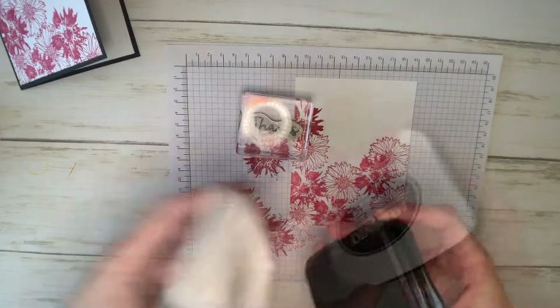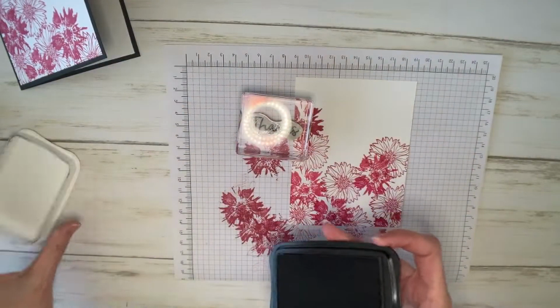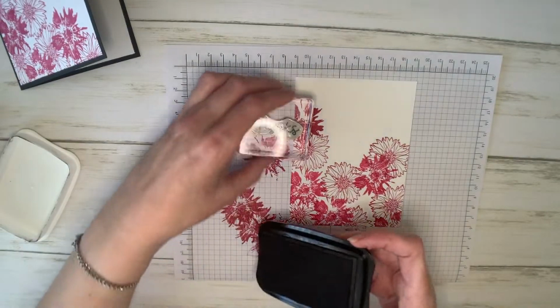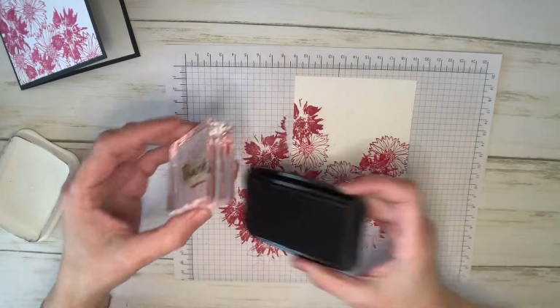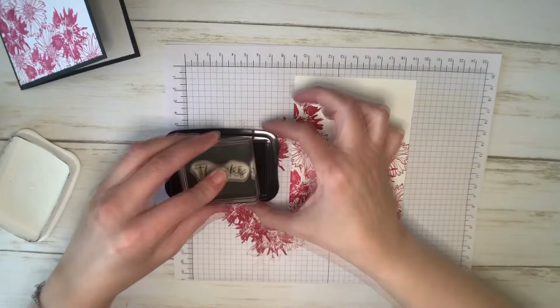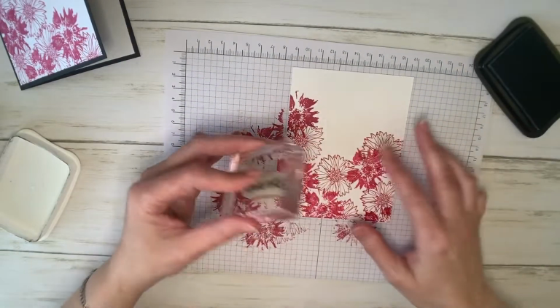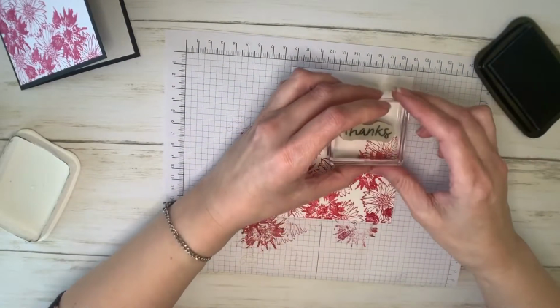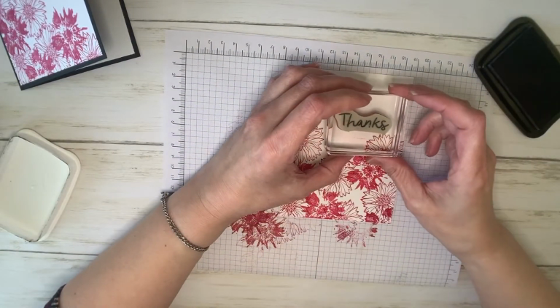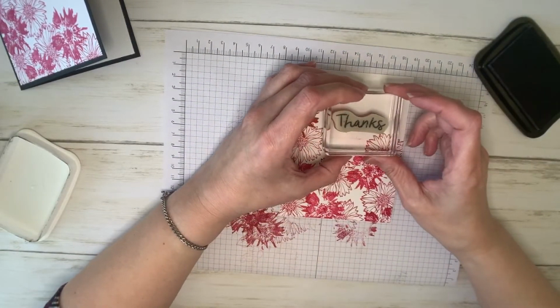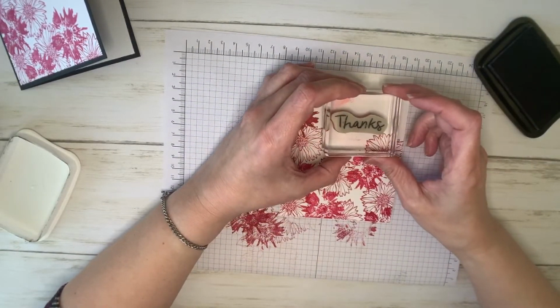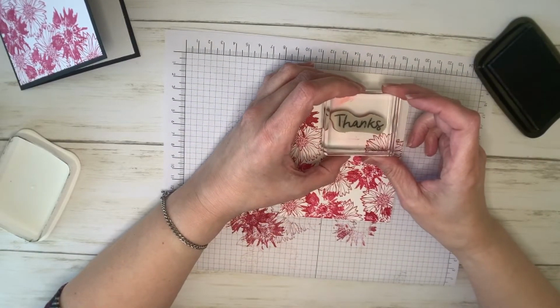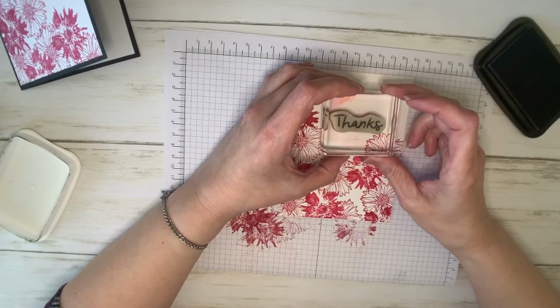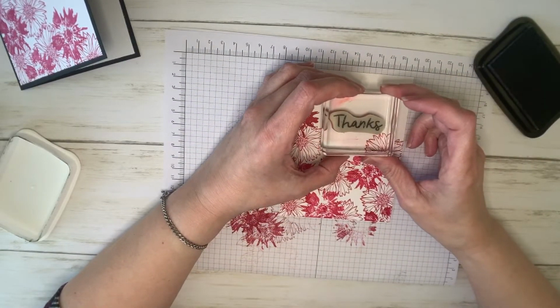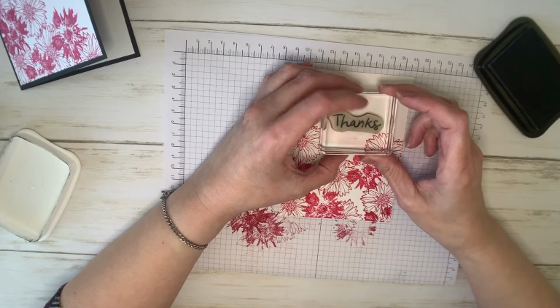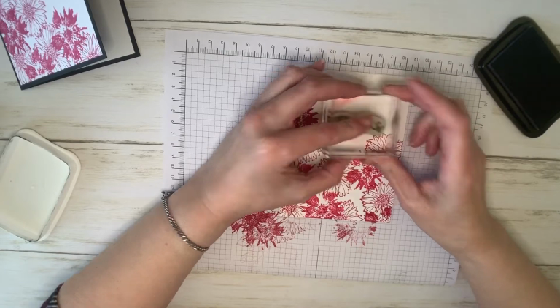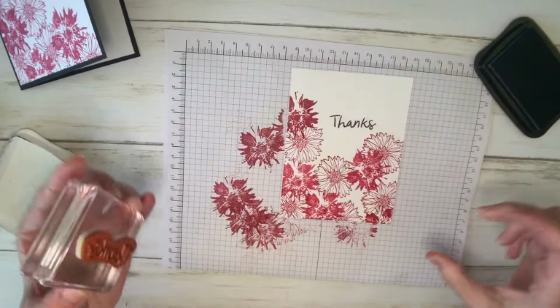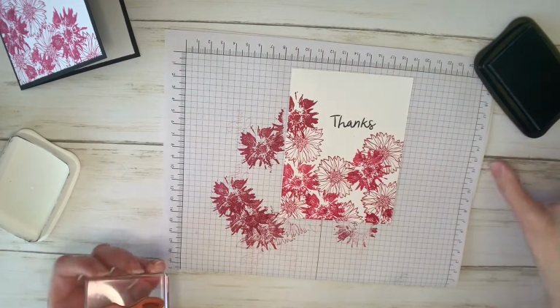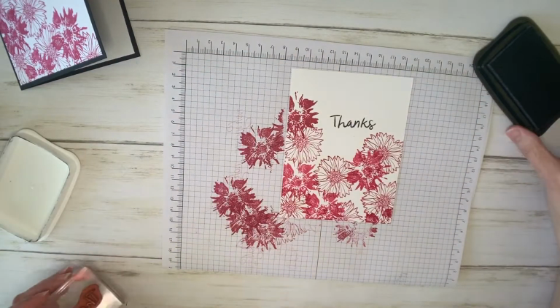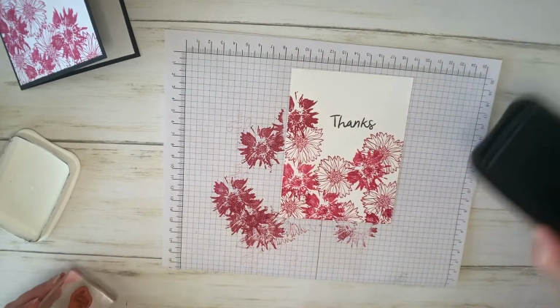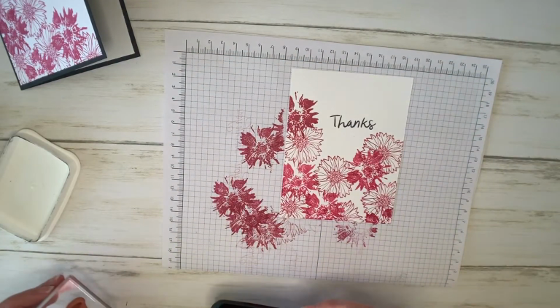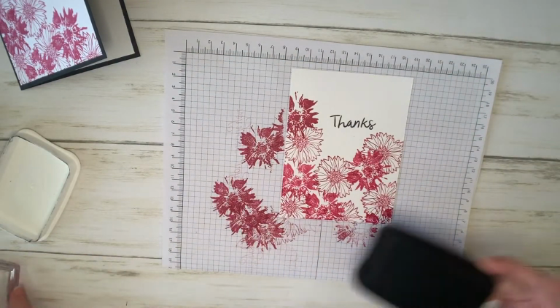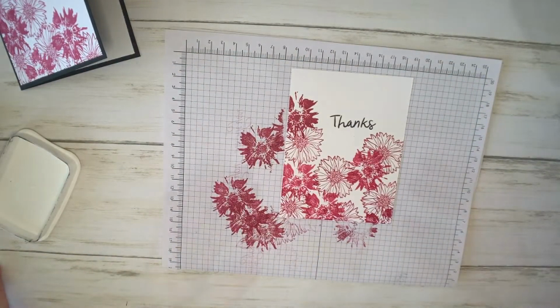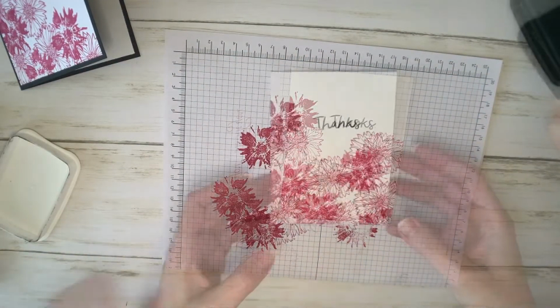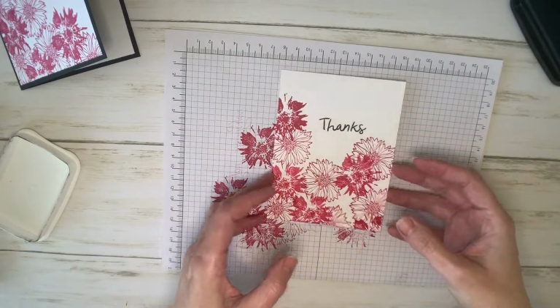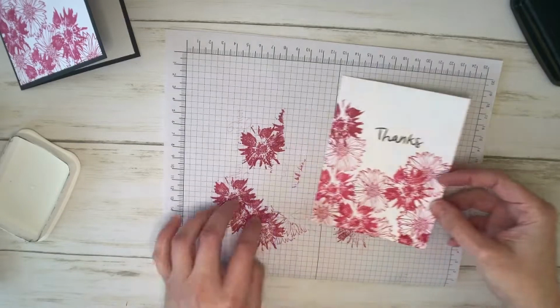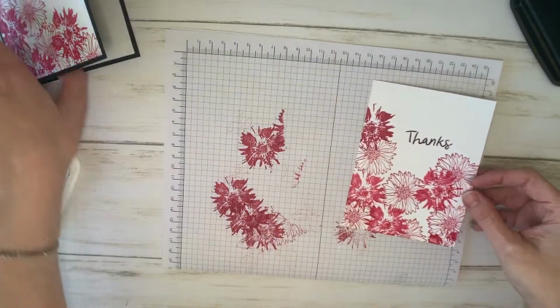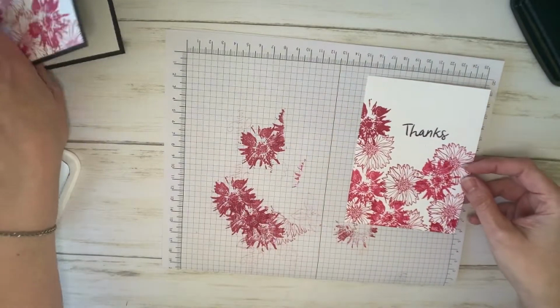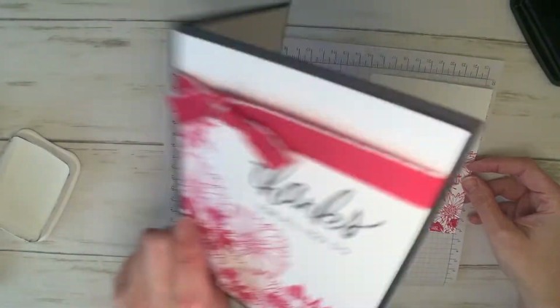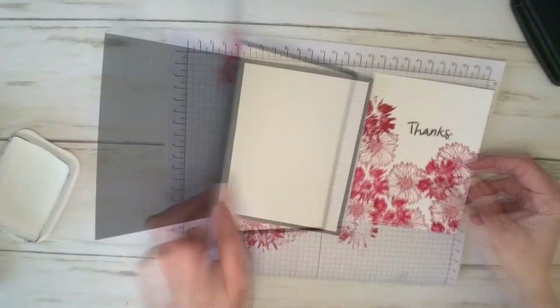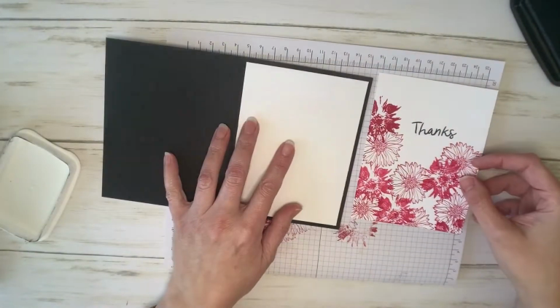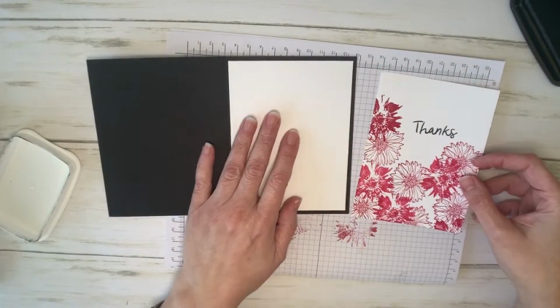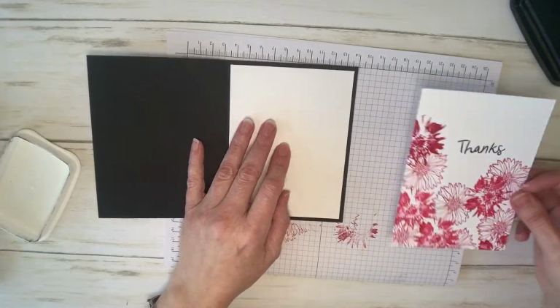I've got my Memento Black ink. I'm going to kind of center this. There we go — just a quick, simple thanks. While I have this out, let's go ahead and decorate the inside panels.